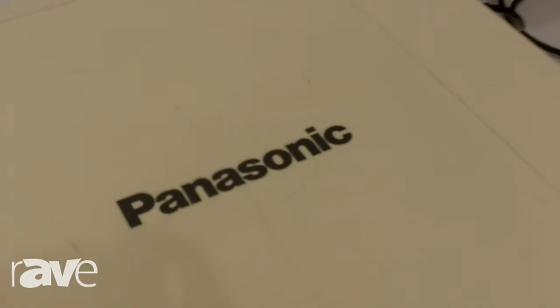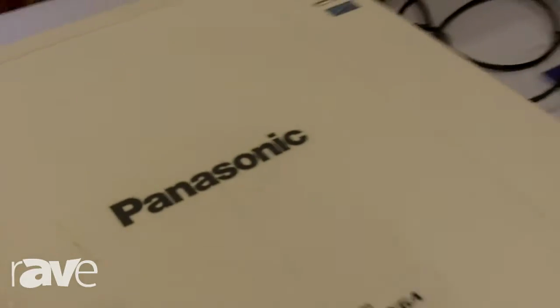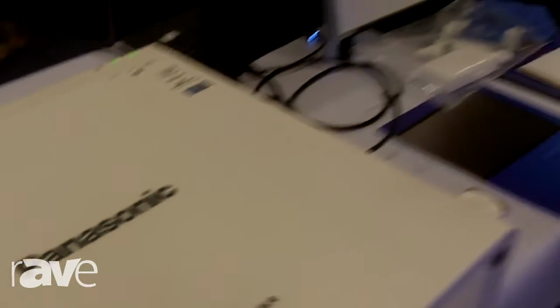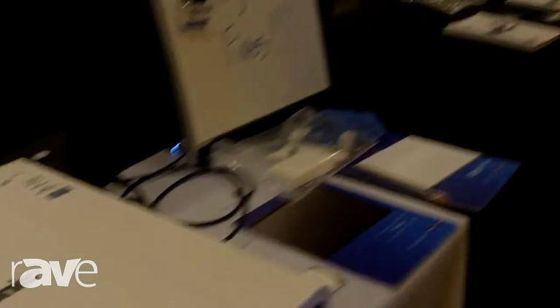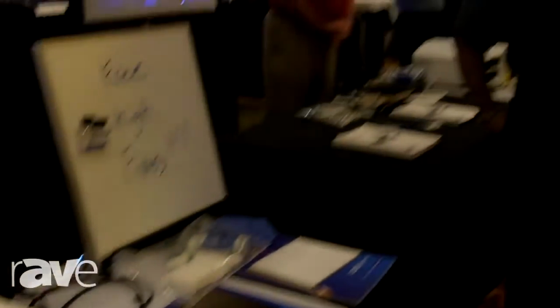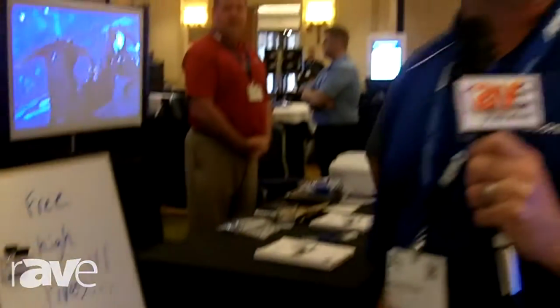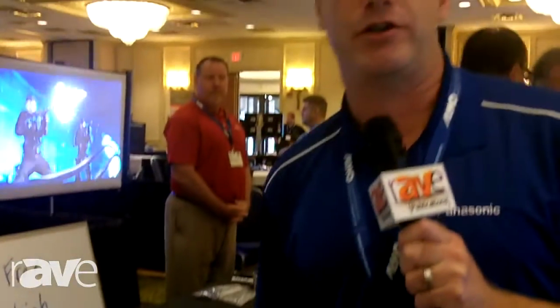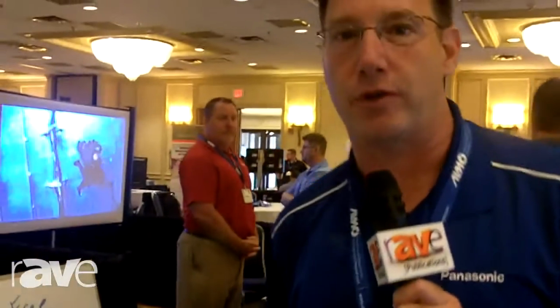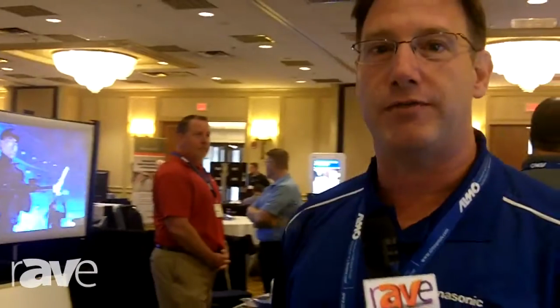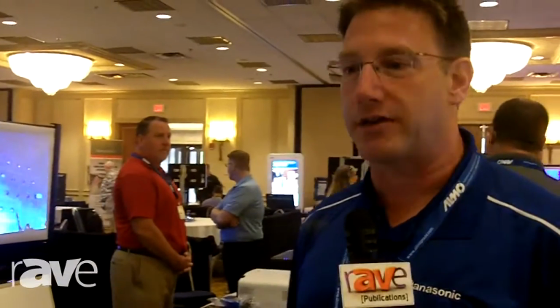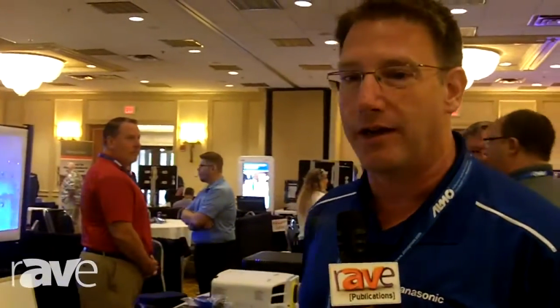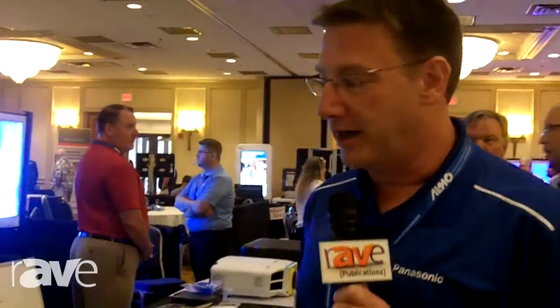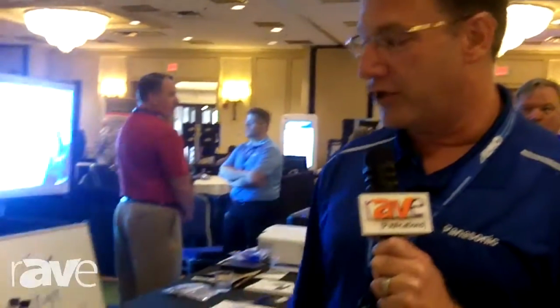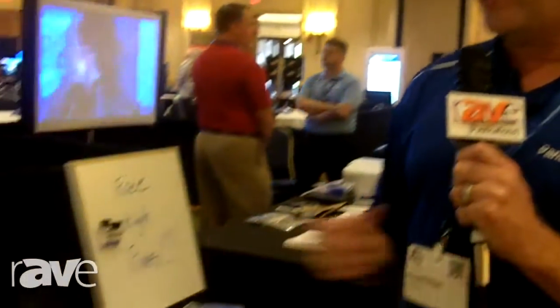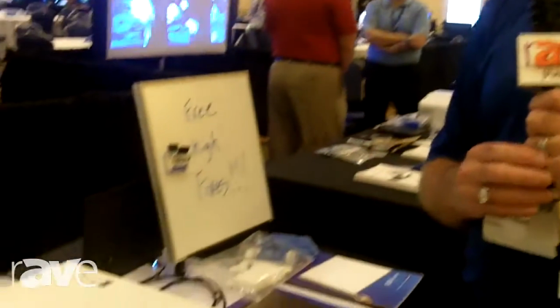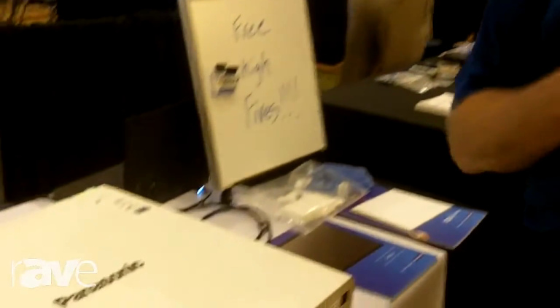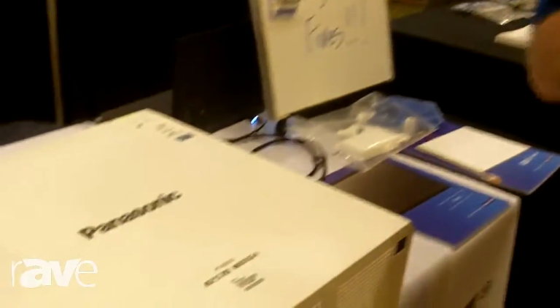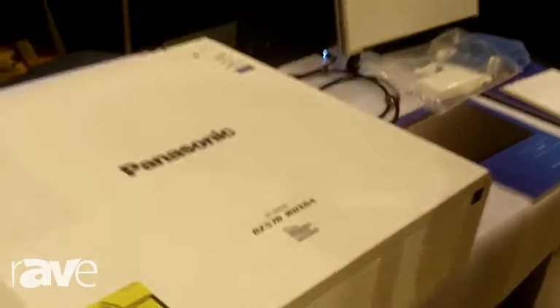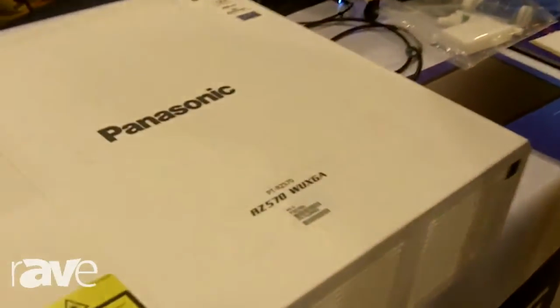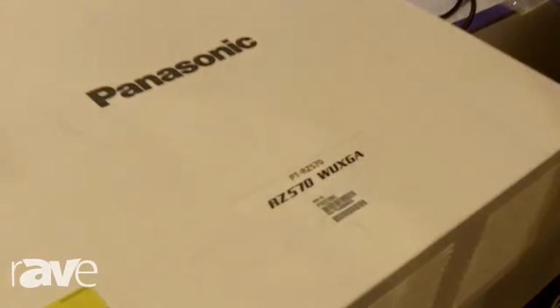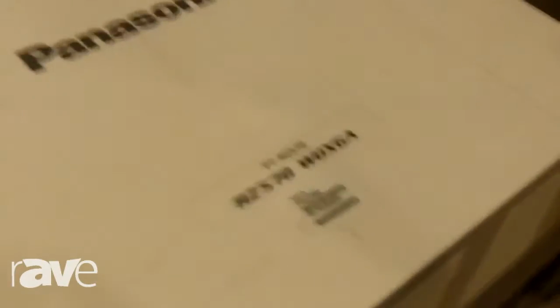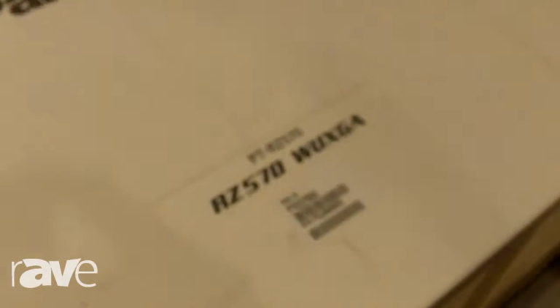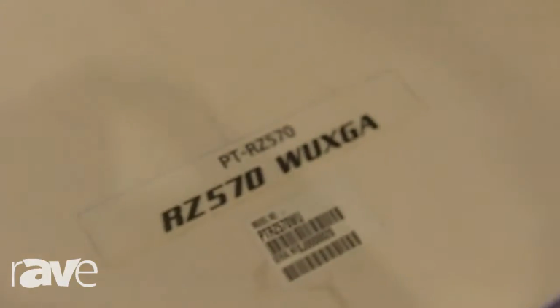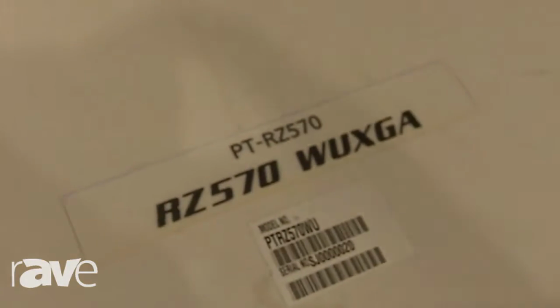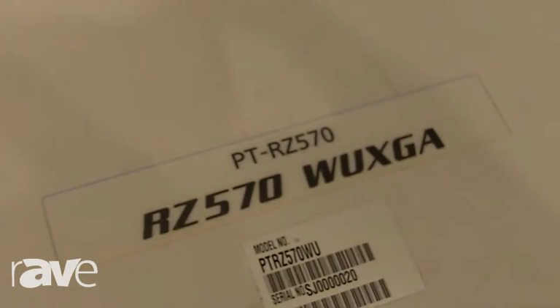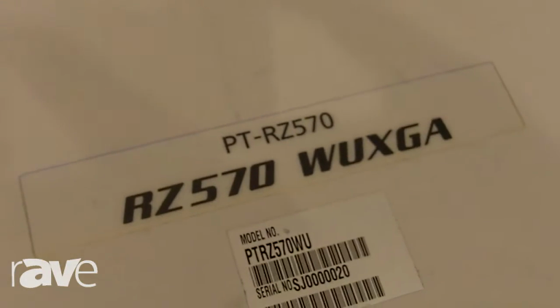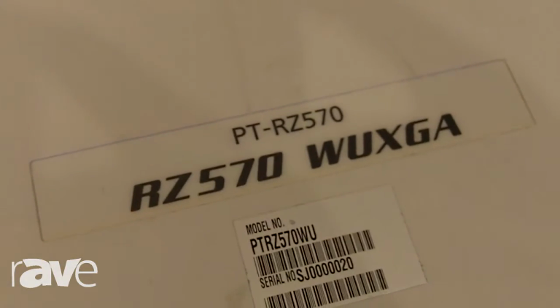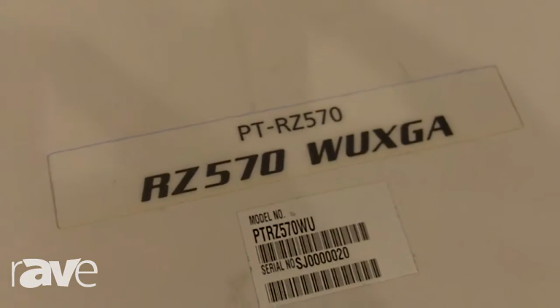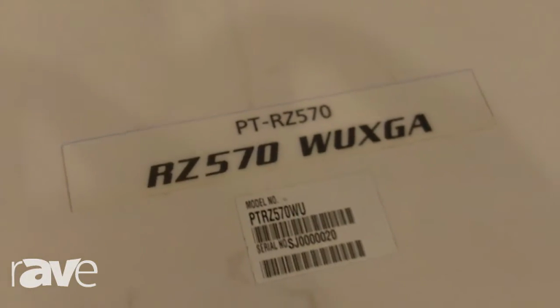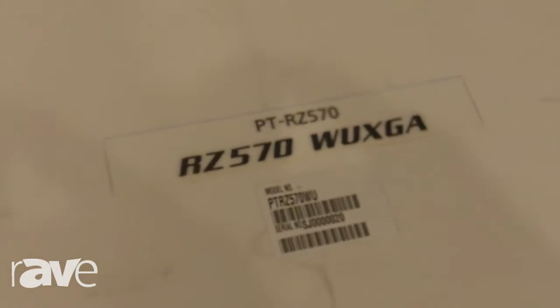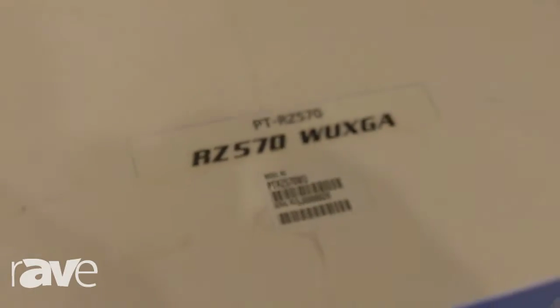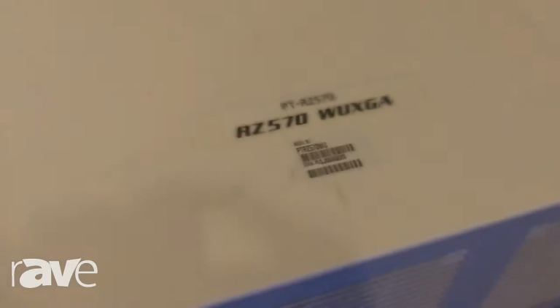Hi, my name is Howard Rose and I am the Territory Account Manager for the Northeast for Panasonic. Today we are showing a couple things, but this is our RZ570. It is a 5200 lumen laser projector with WUXGA resolution.